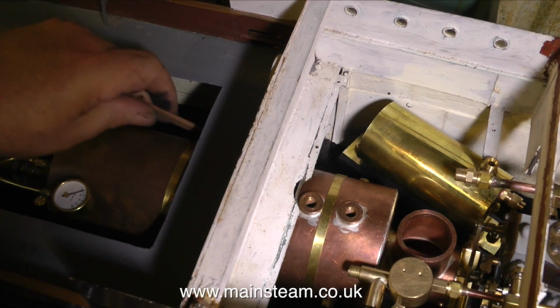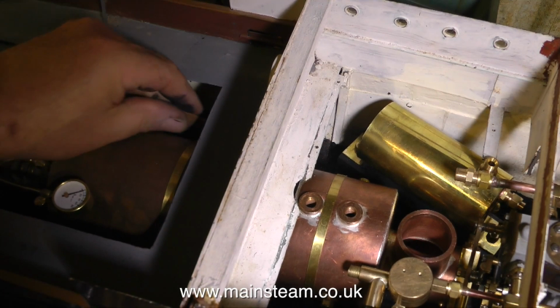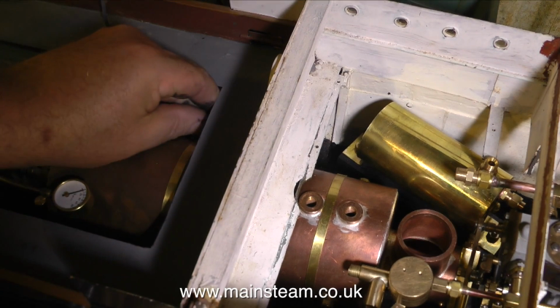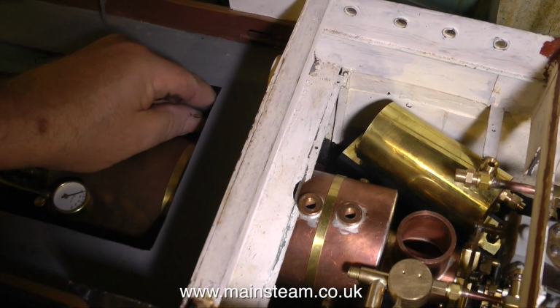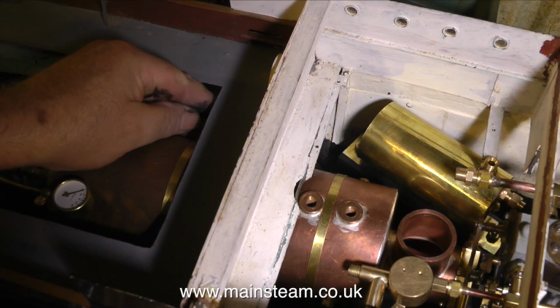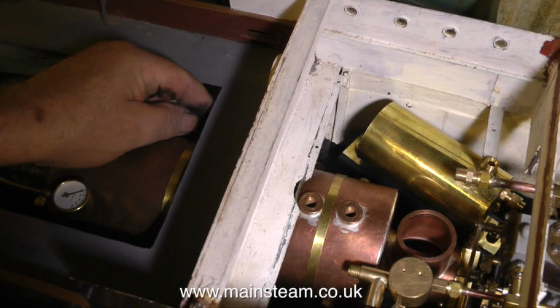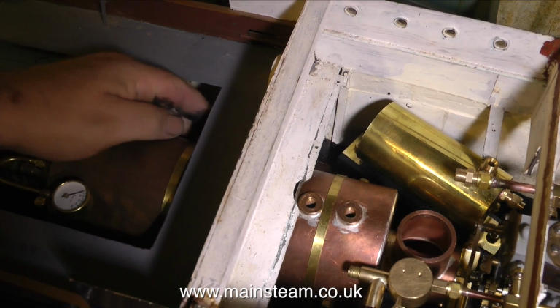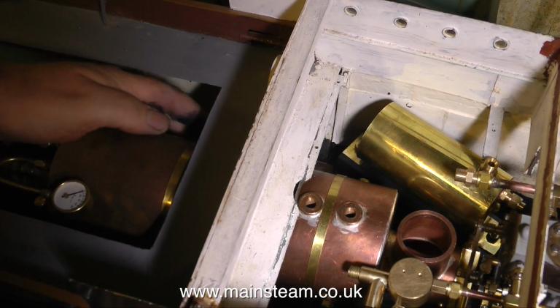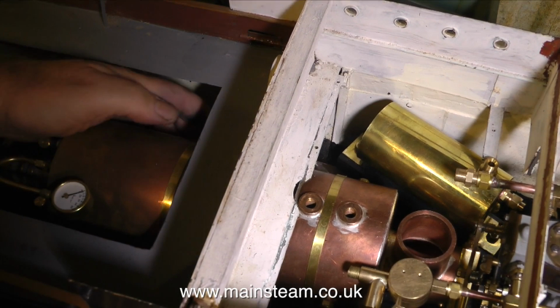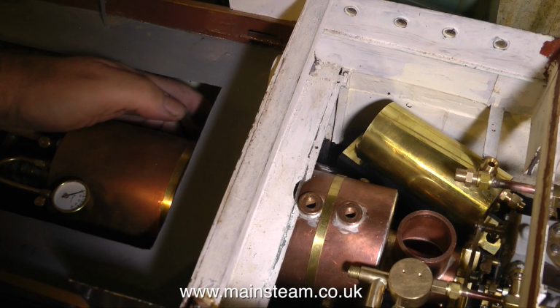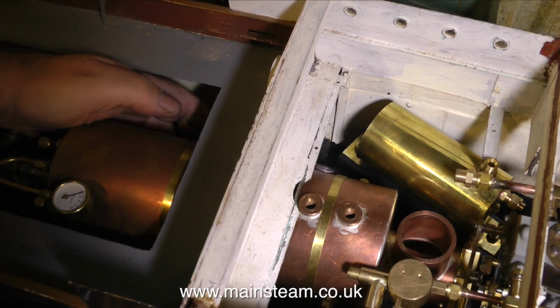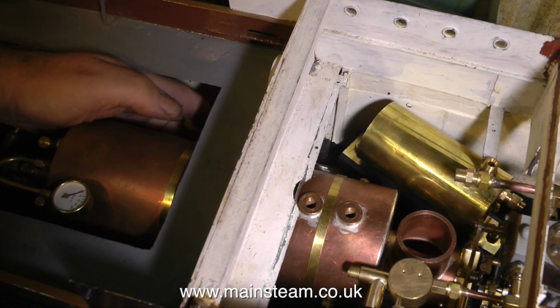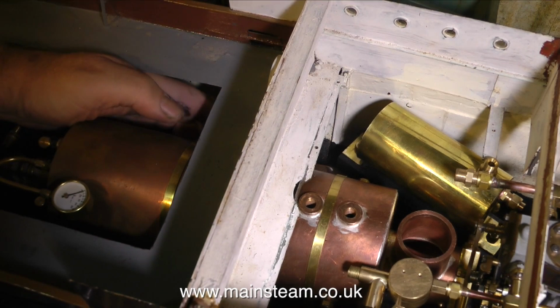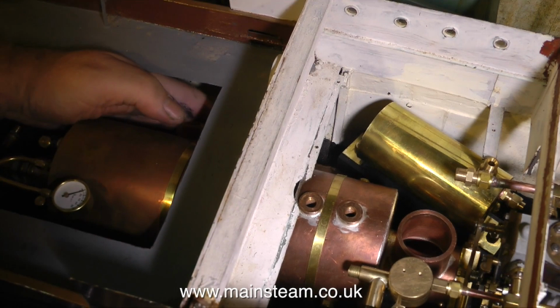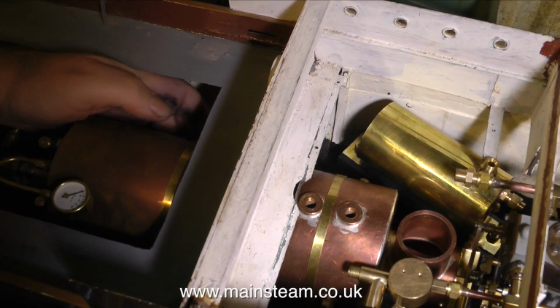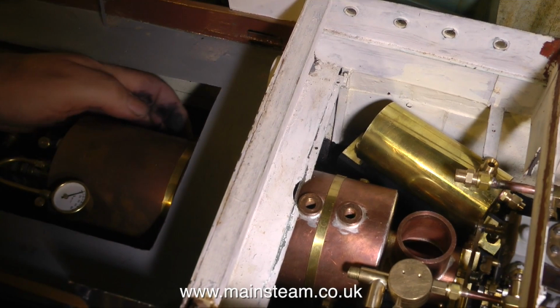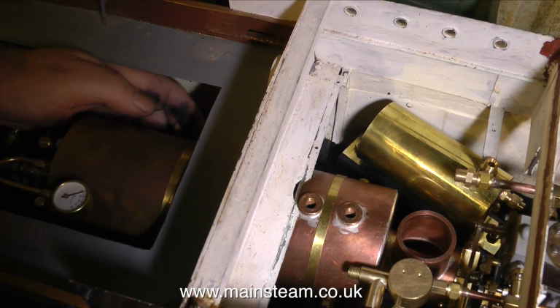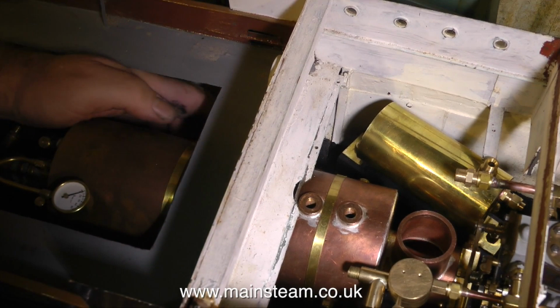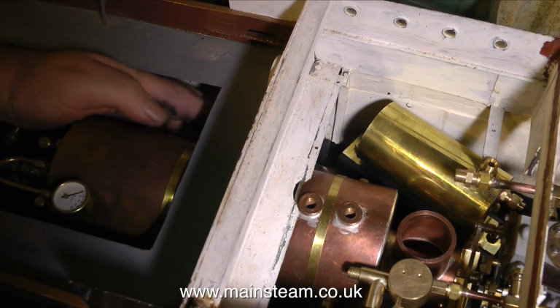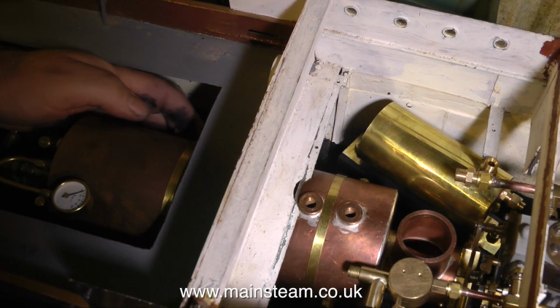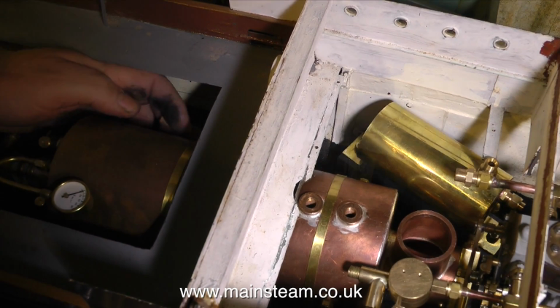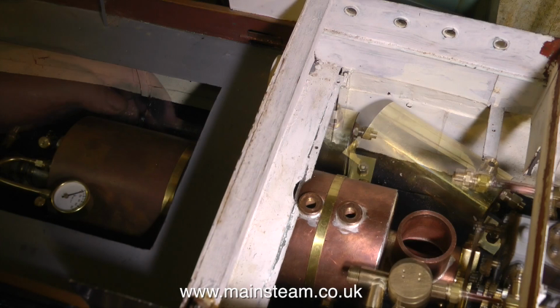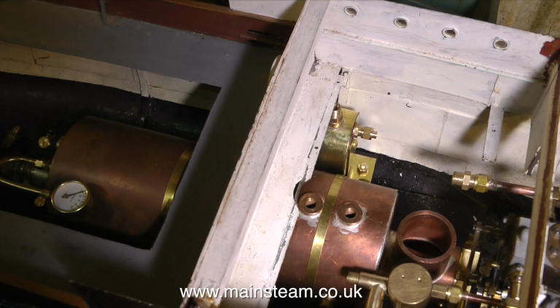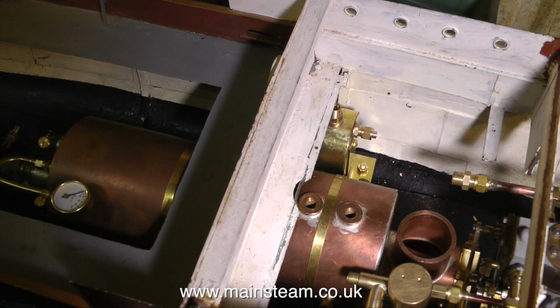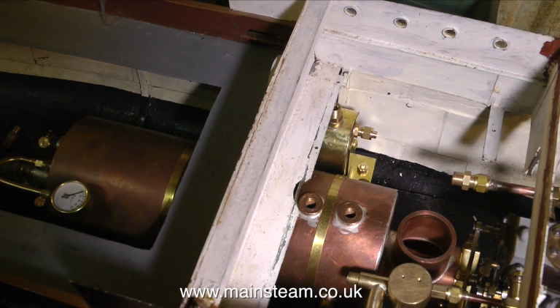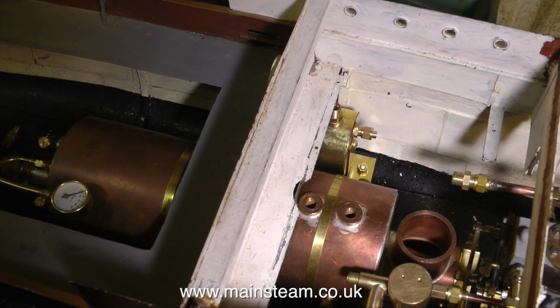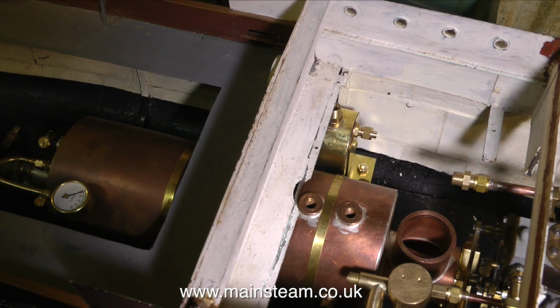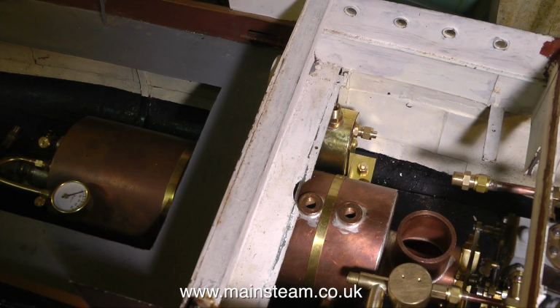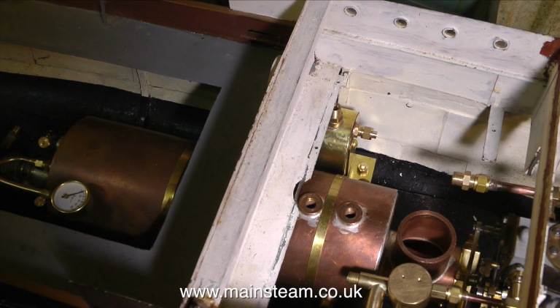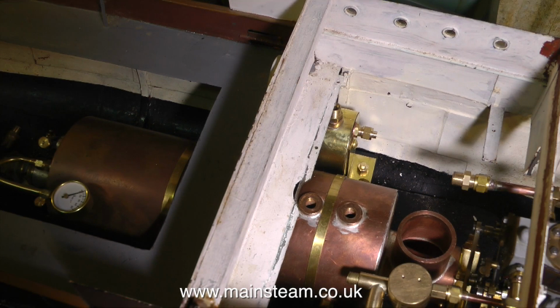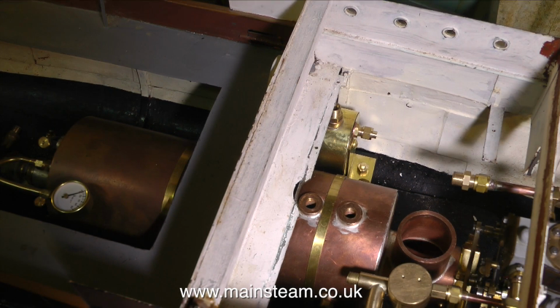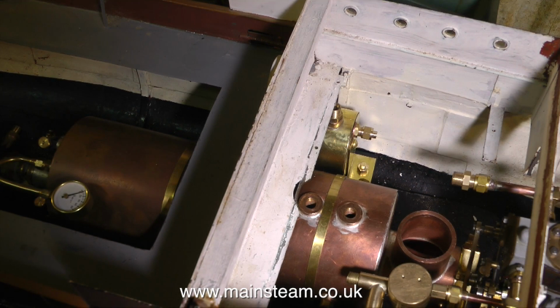Once I'd thoroughly coated the bed plate with epoxy resin — and of course this bed plate was very clean and scratched up with some sandpaper to provide a good key — I could then fix the condenser on its mounting plinth permanently in place.